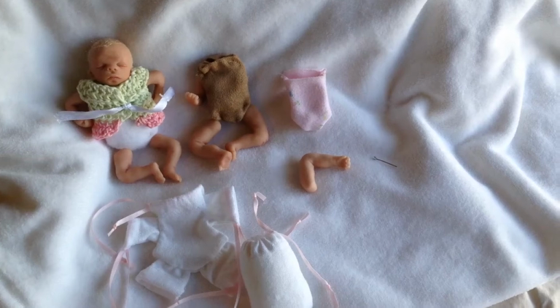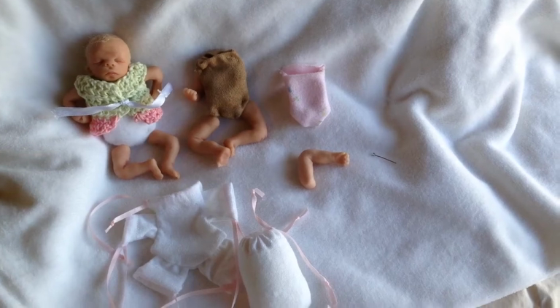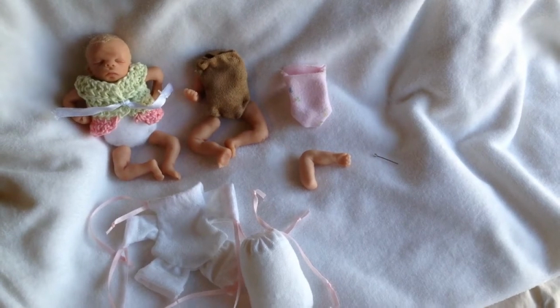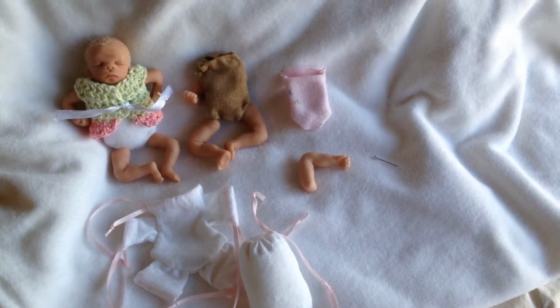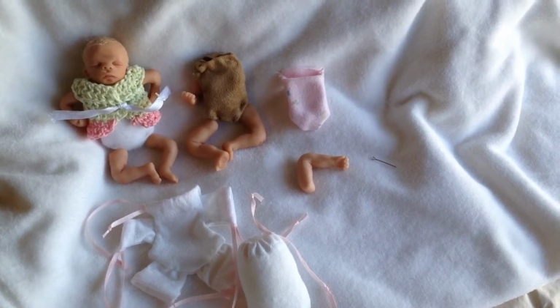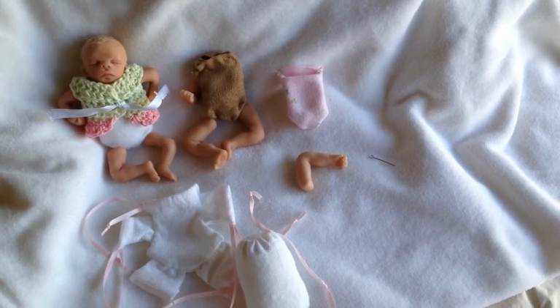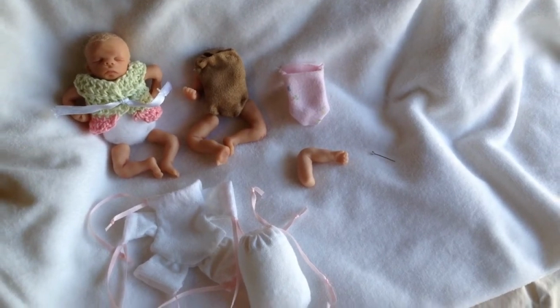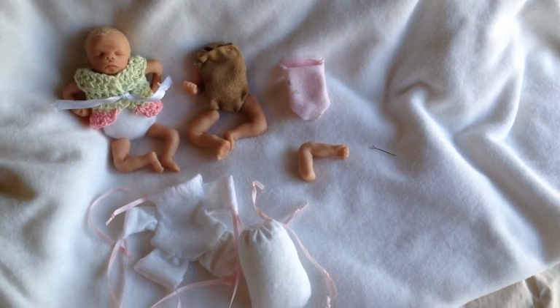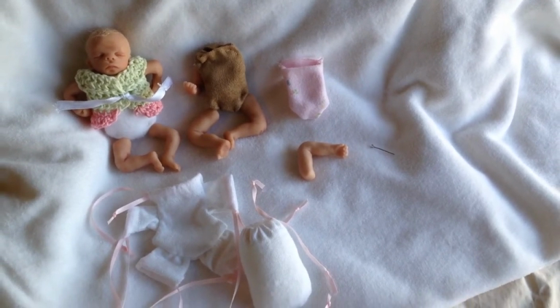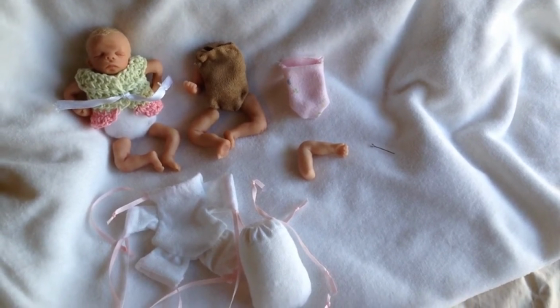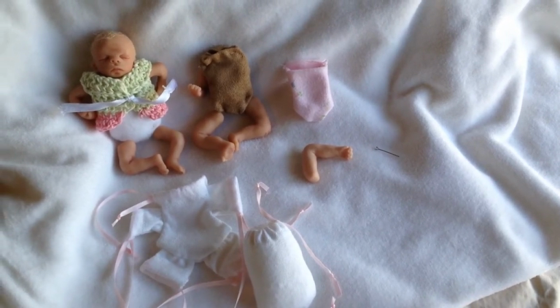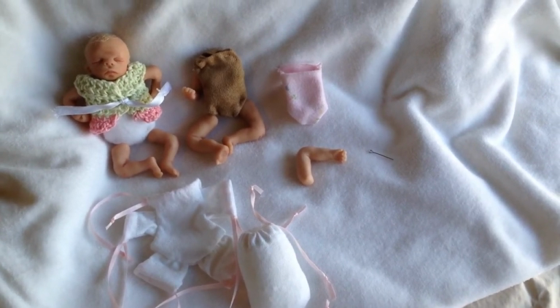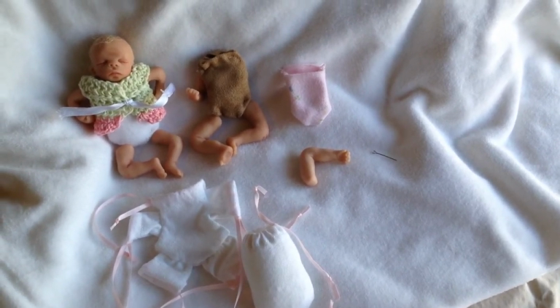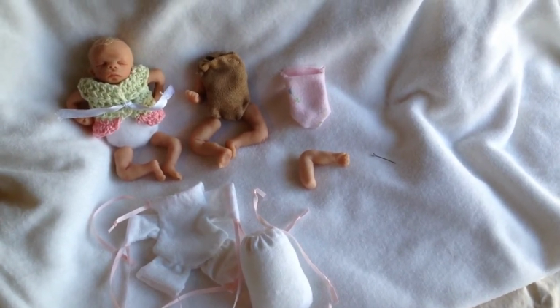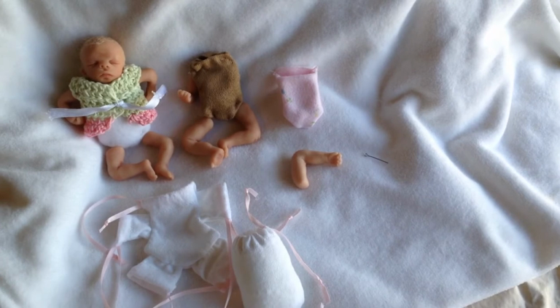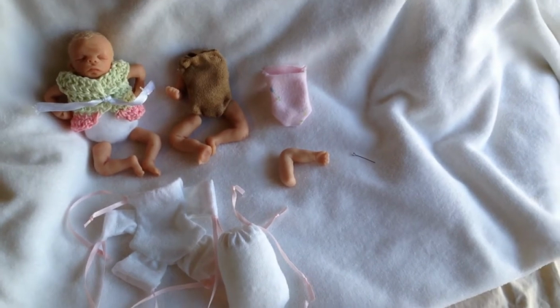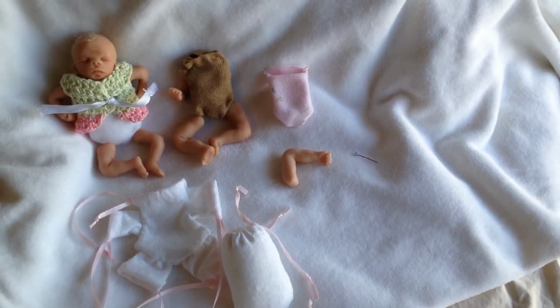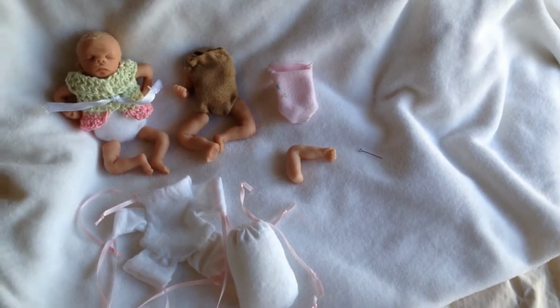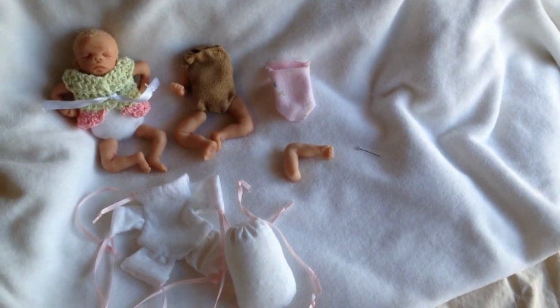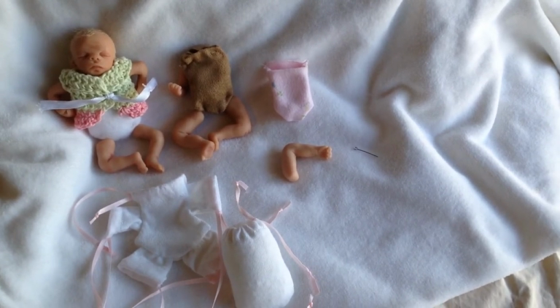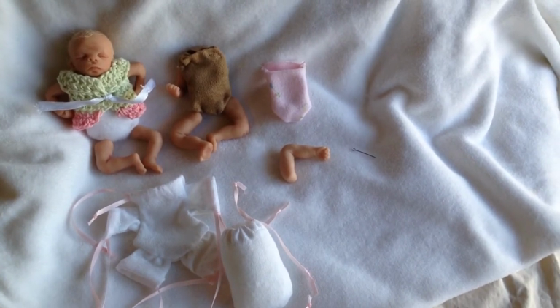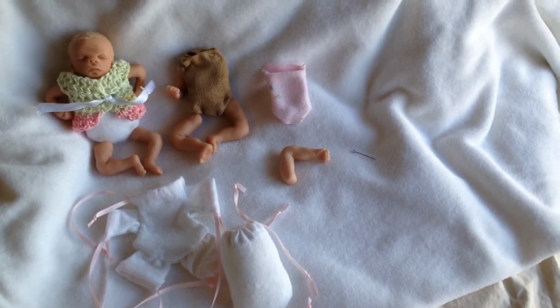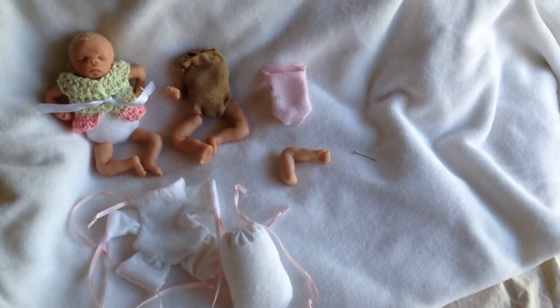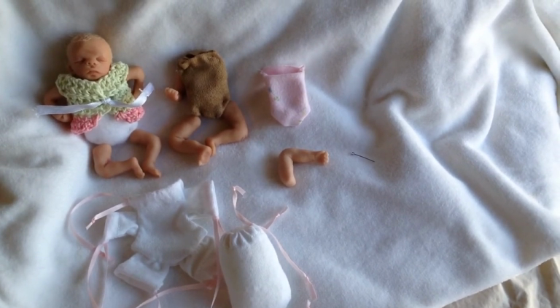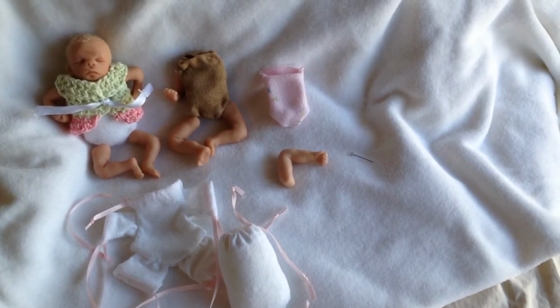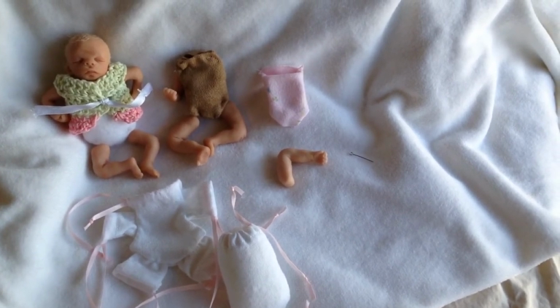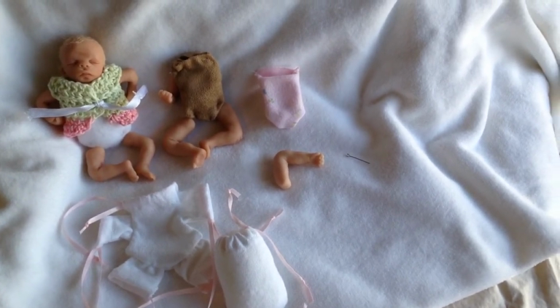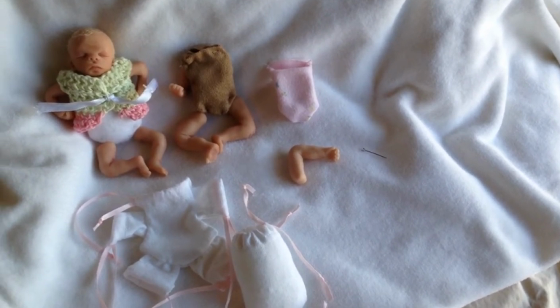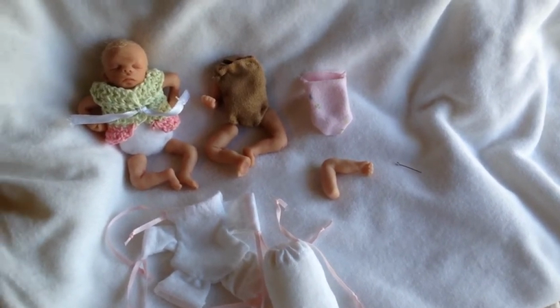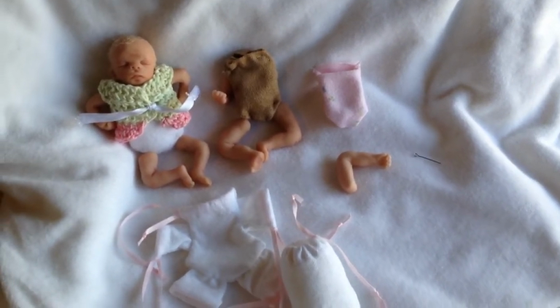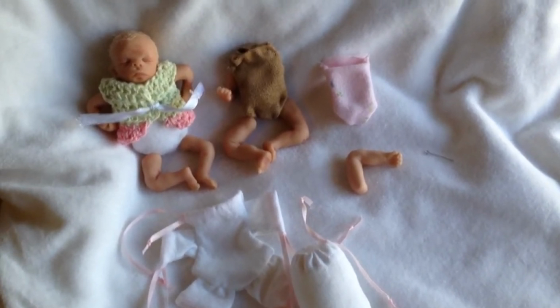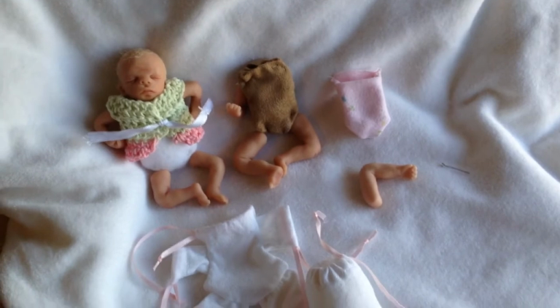I'm just making a quick video for one of my Instagram followers who had a question about how I attach my clay arms and legs to a soft cloth doll body, and so there's a couple of ways of doing that.